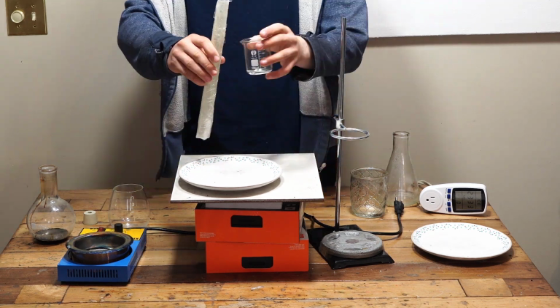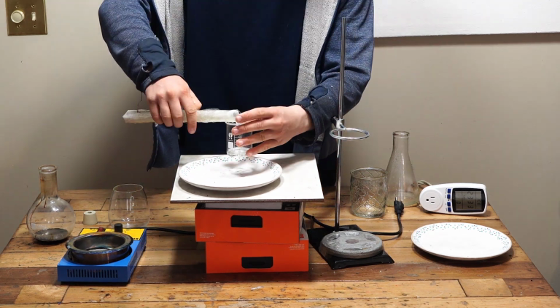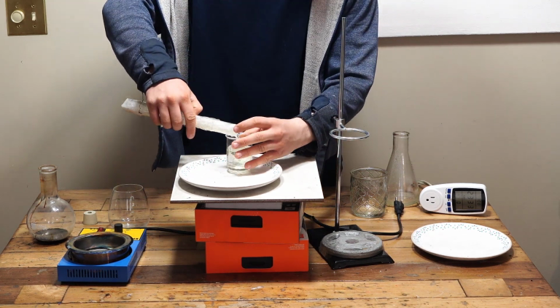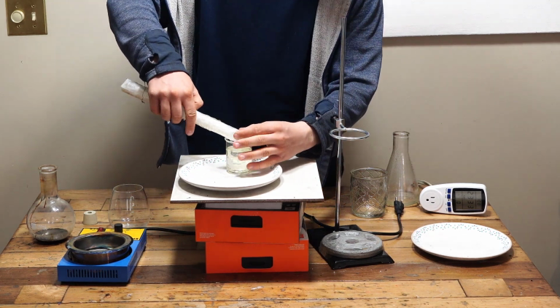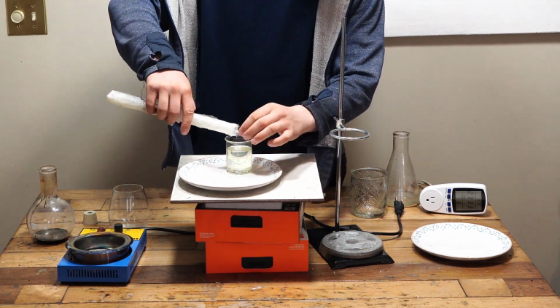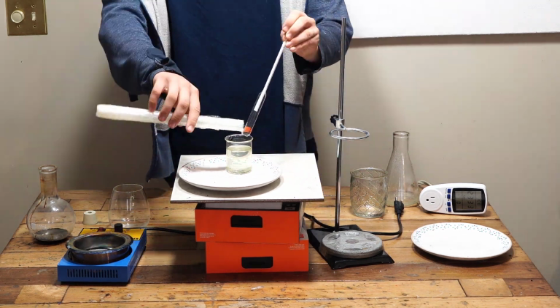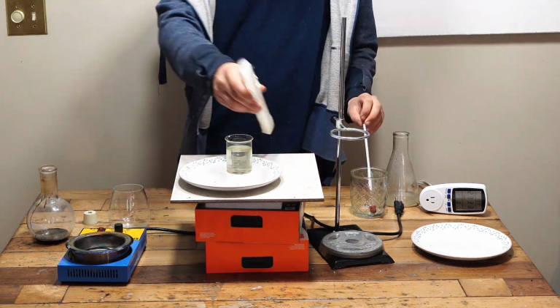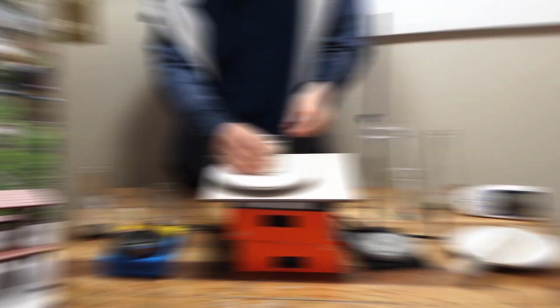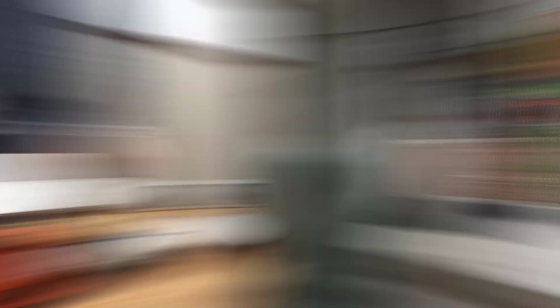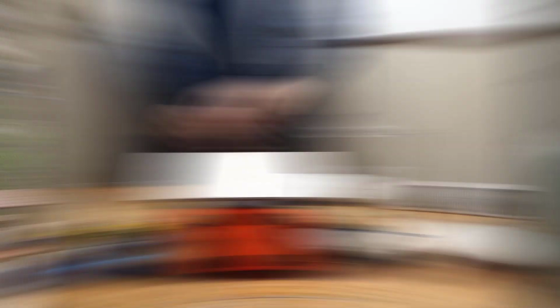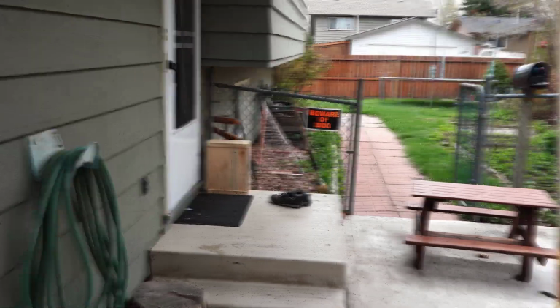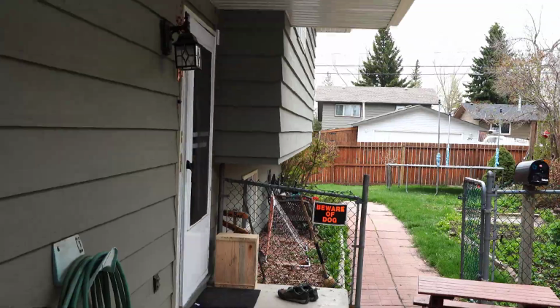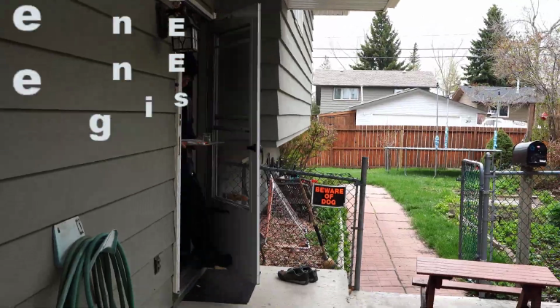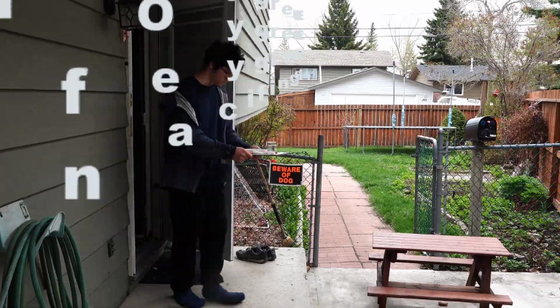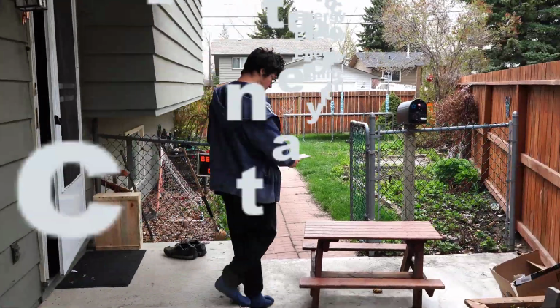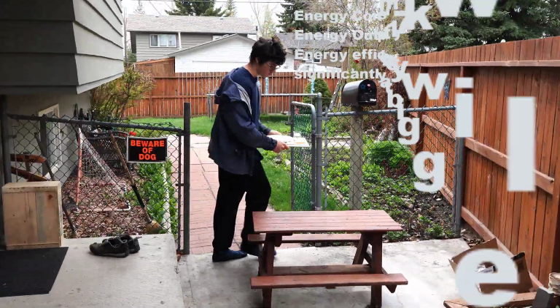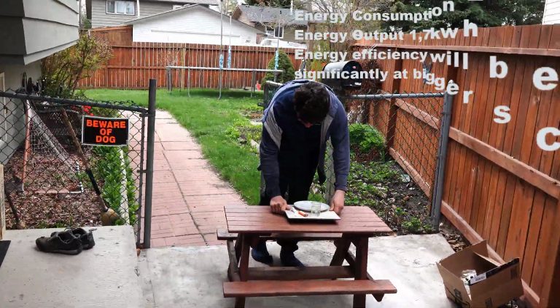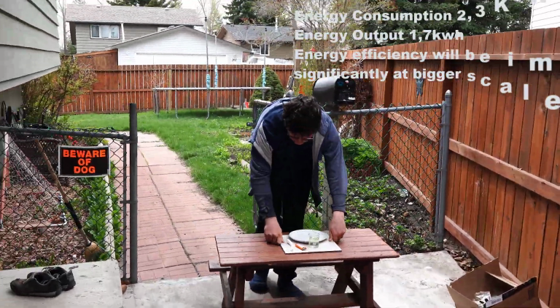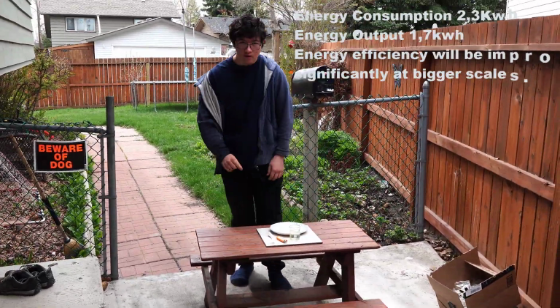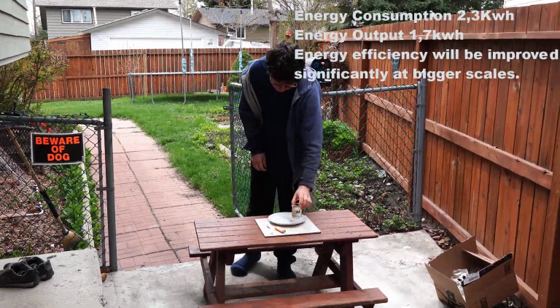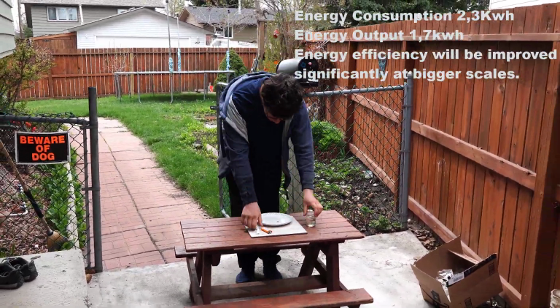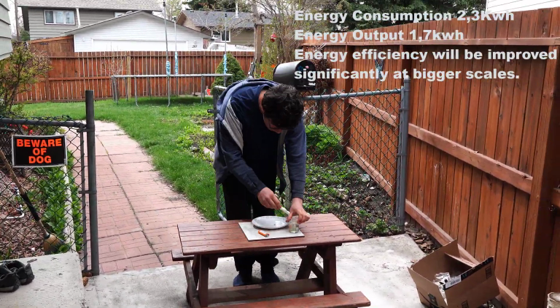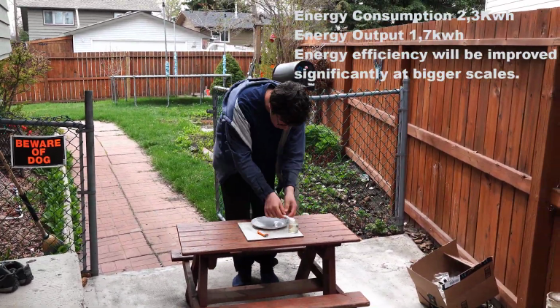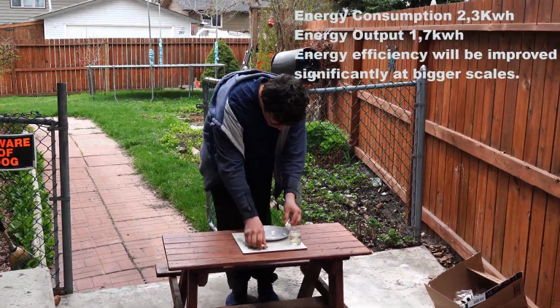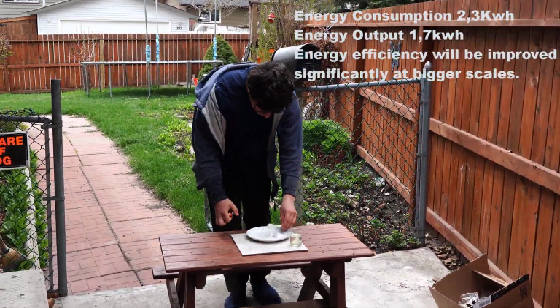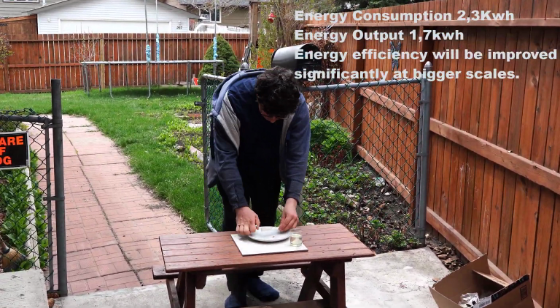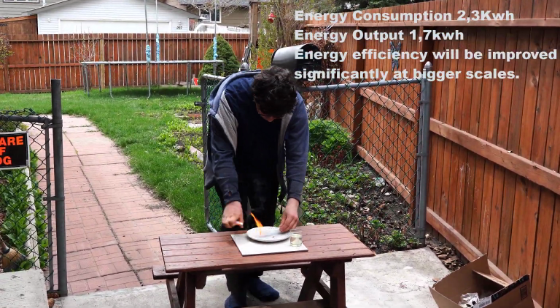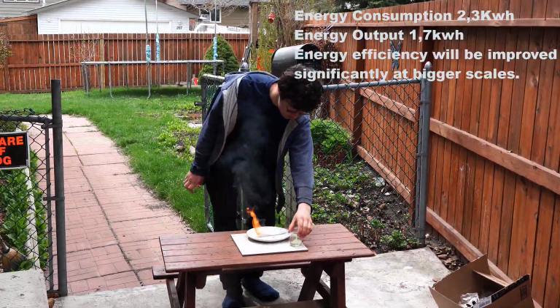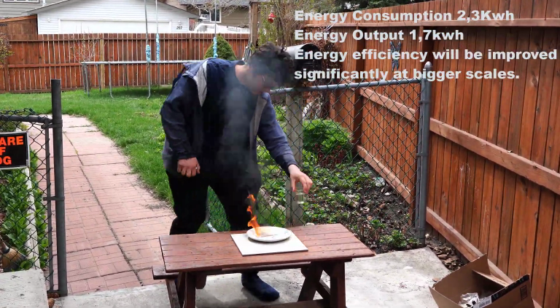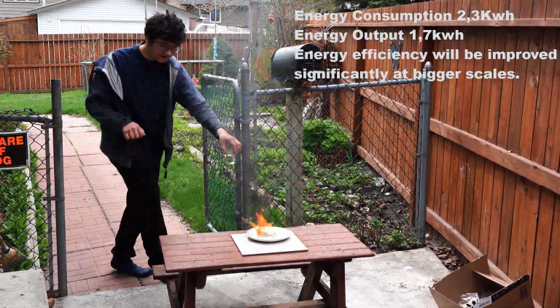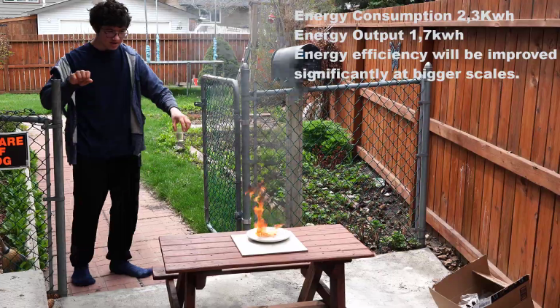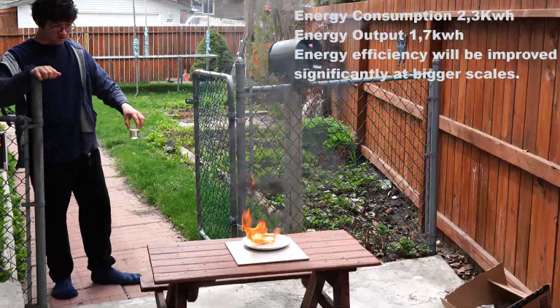Now we're going to test the flammability of this substance — and yes, it burns.